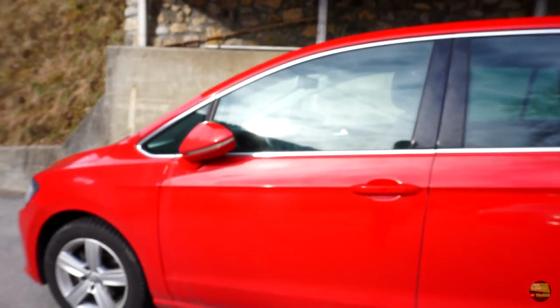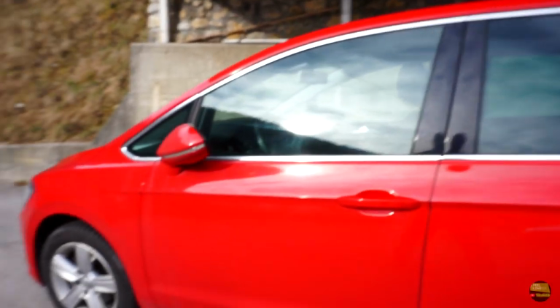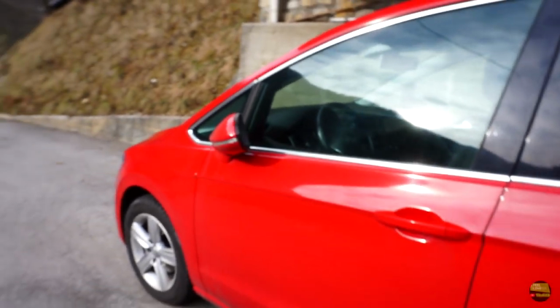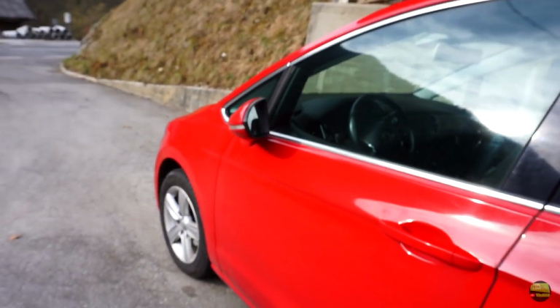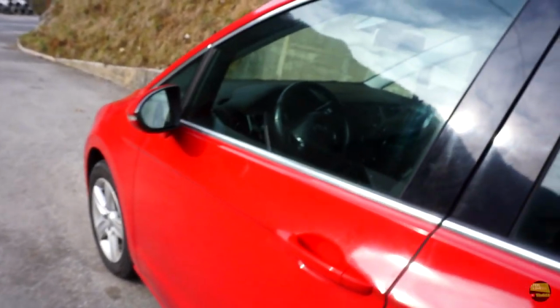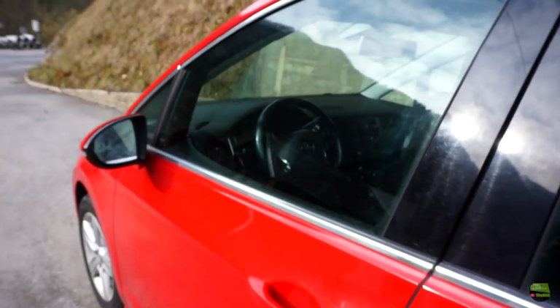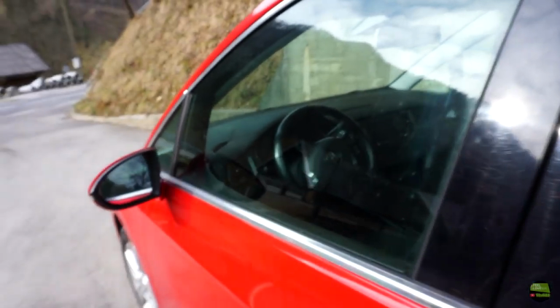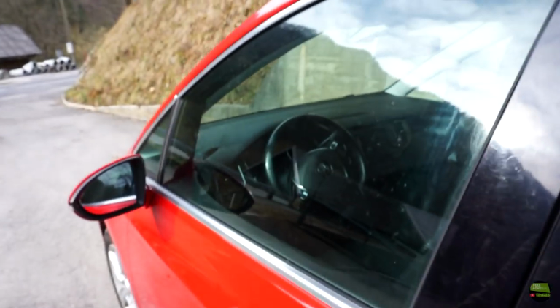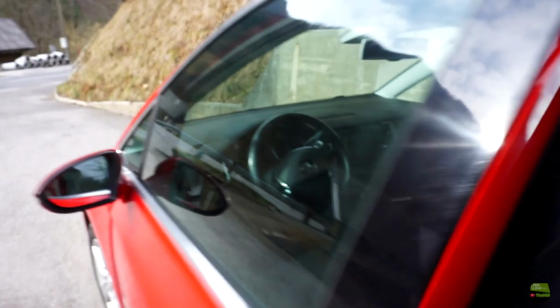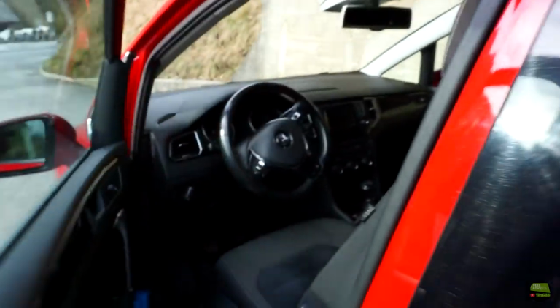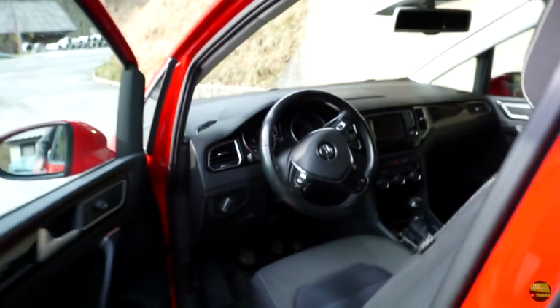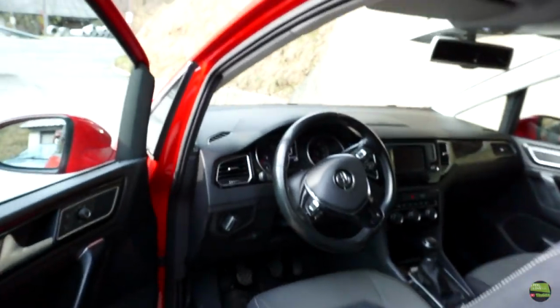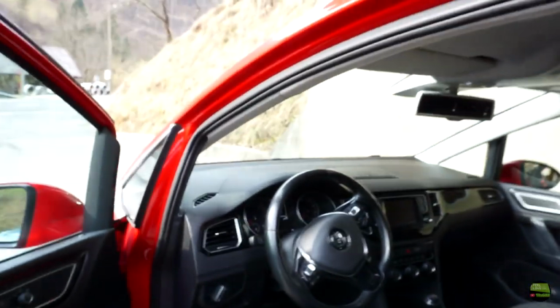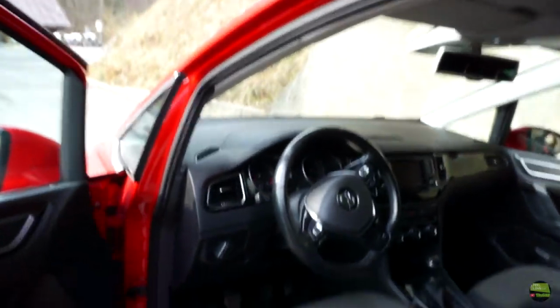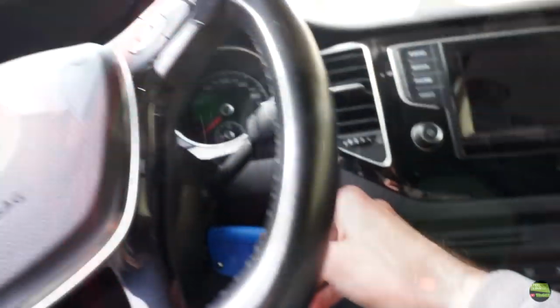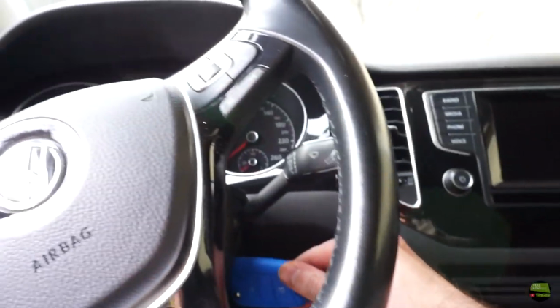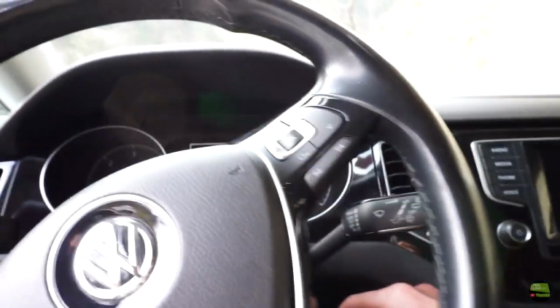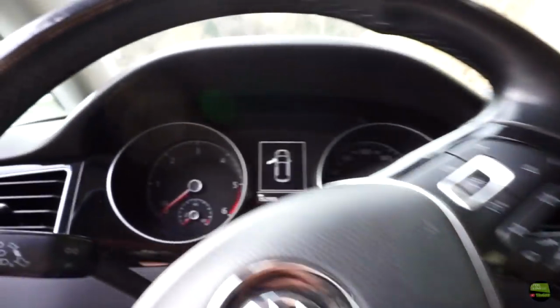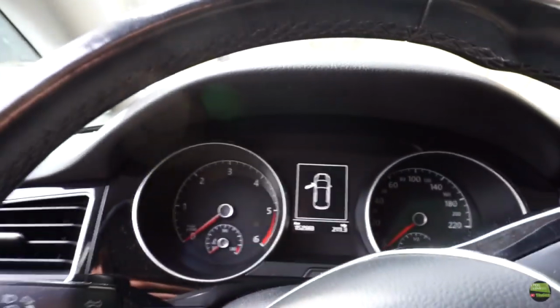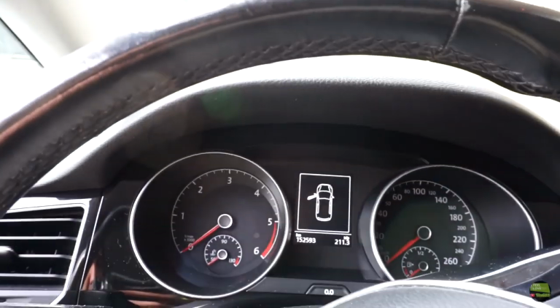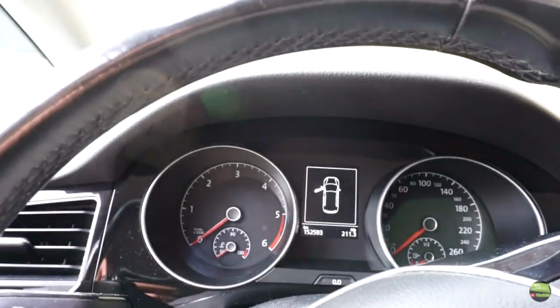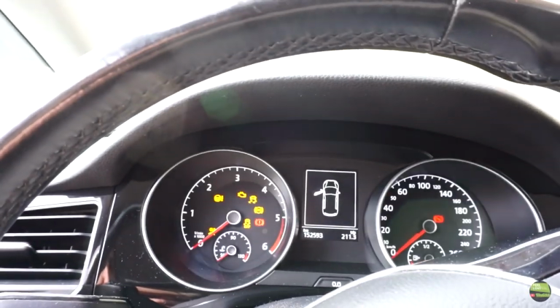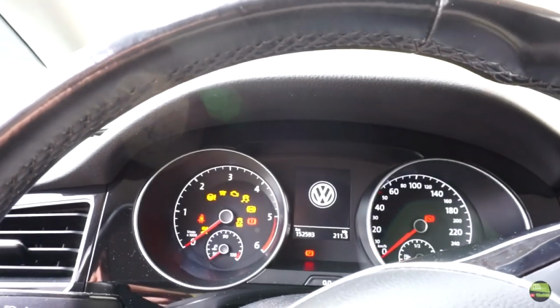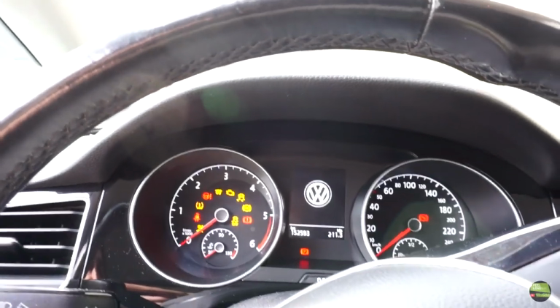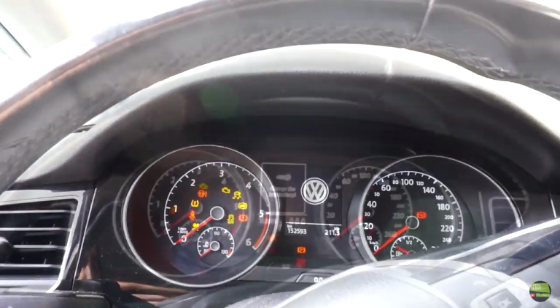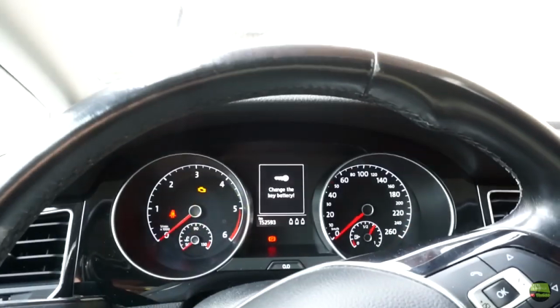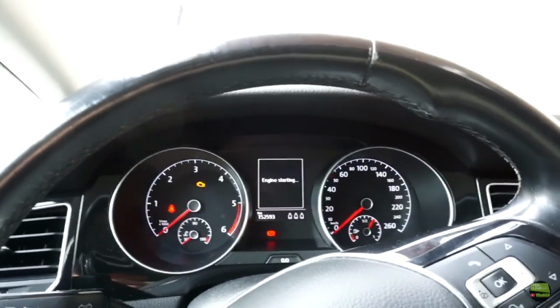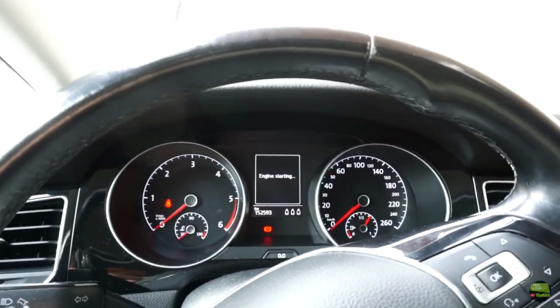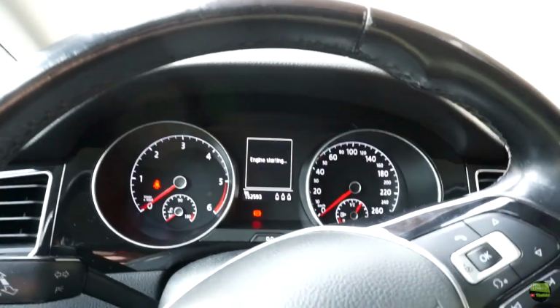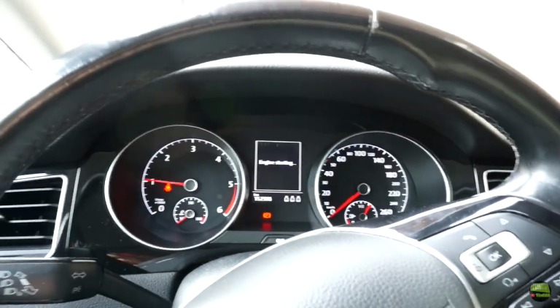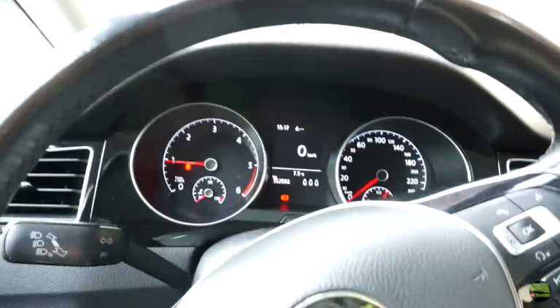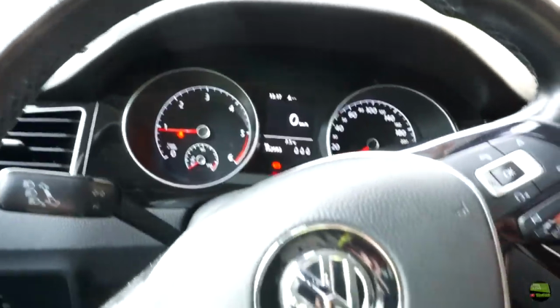Hello. In this video I'll try to fix a rear light problem on a Volkswagen Sports Van. This is my first quite expensive newer car — it's a 2014 model — and the problem is already there.